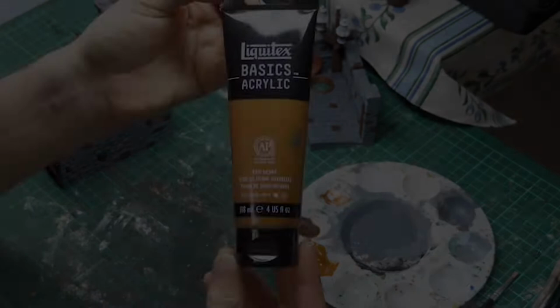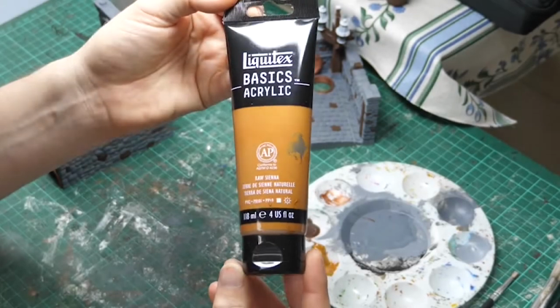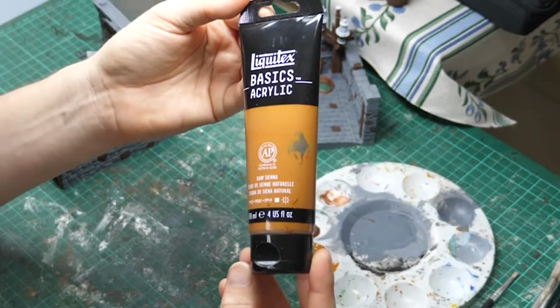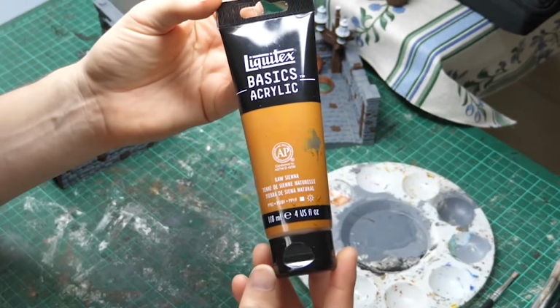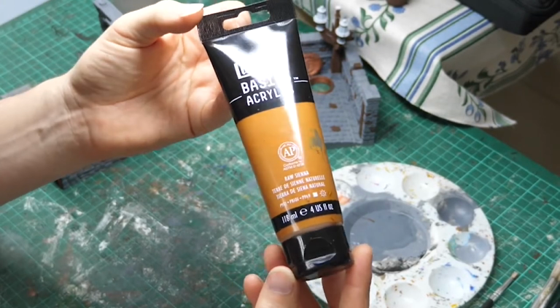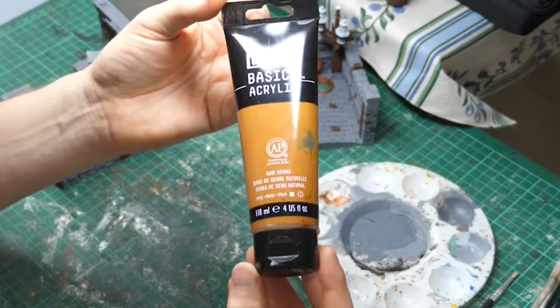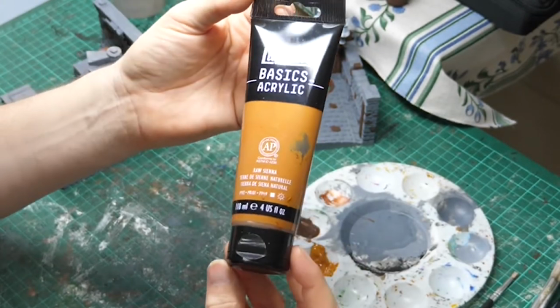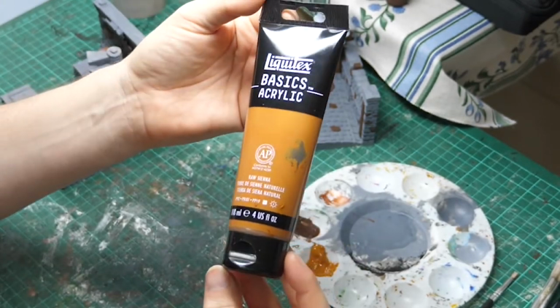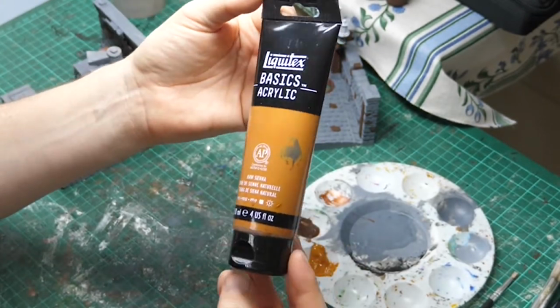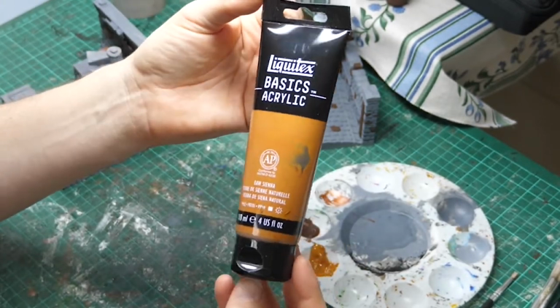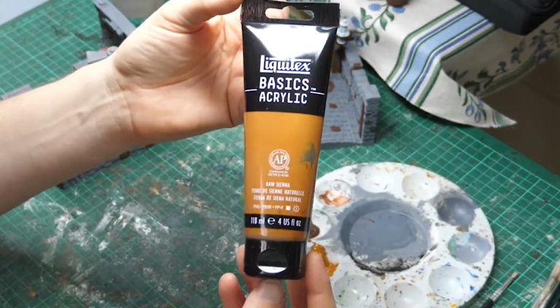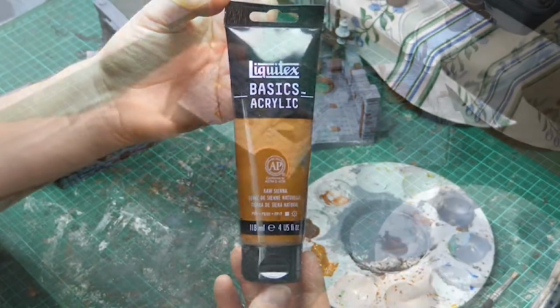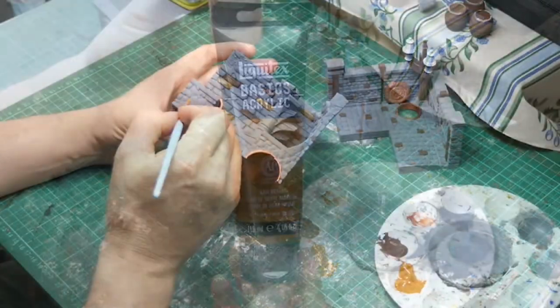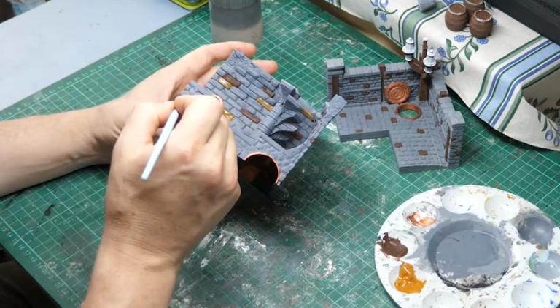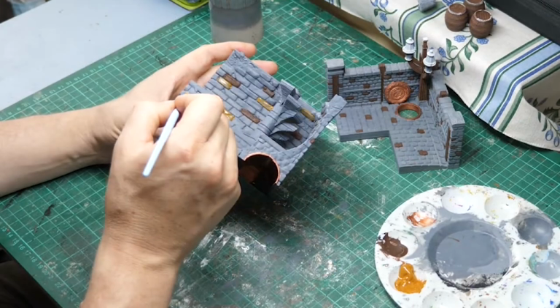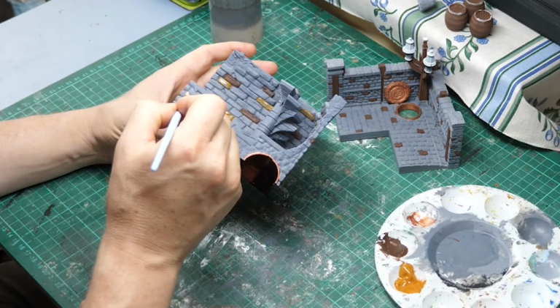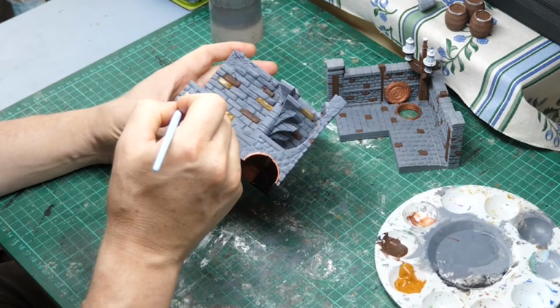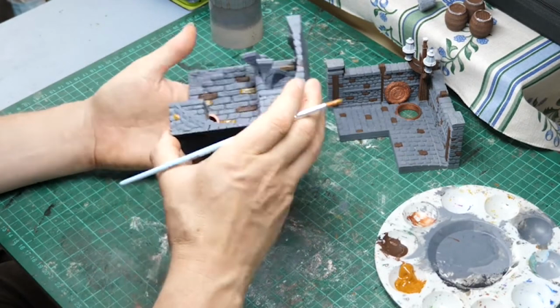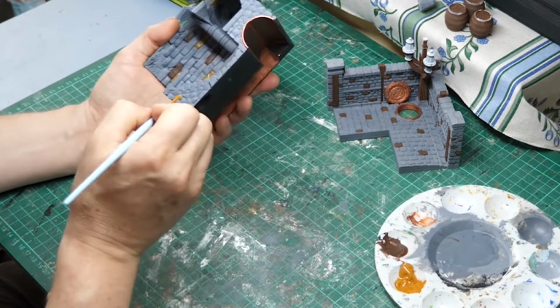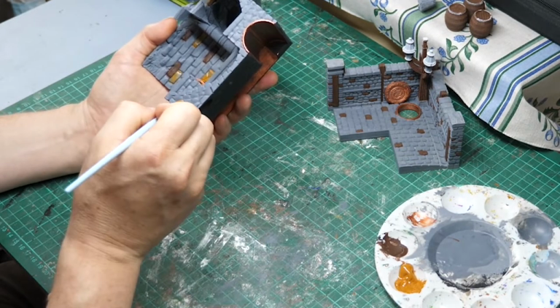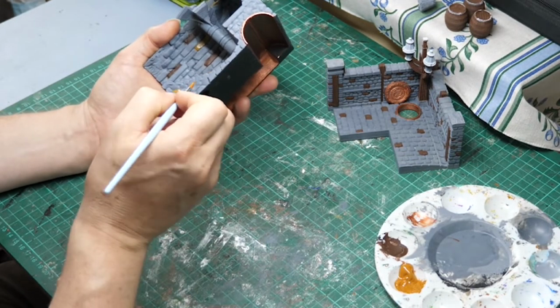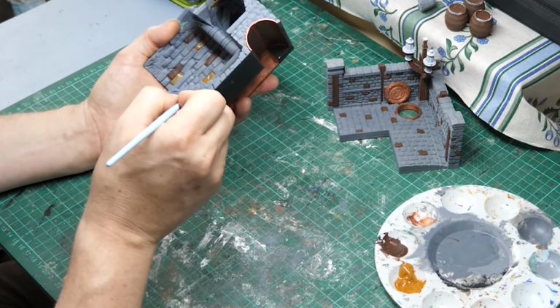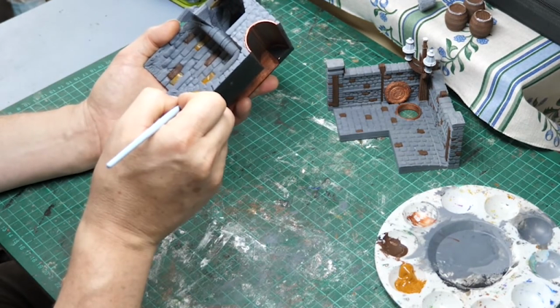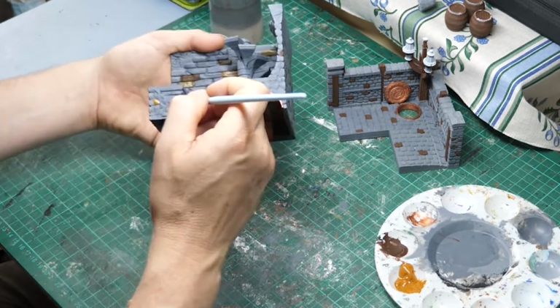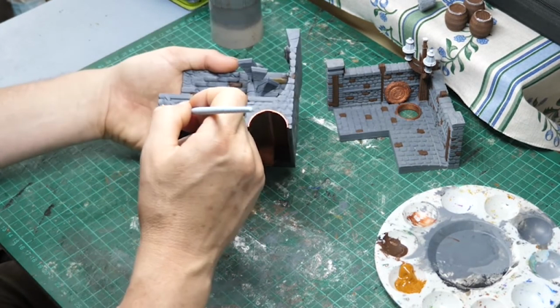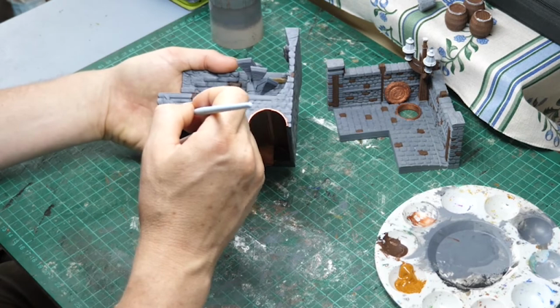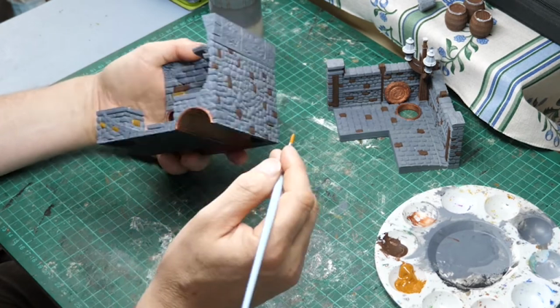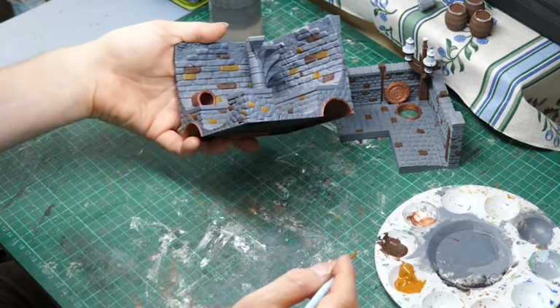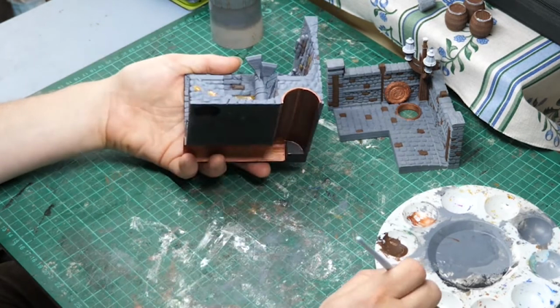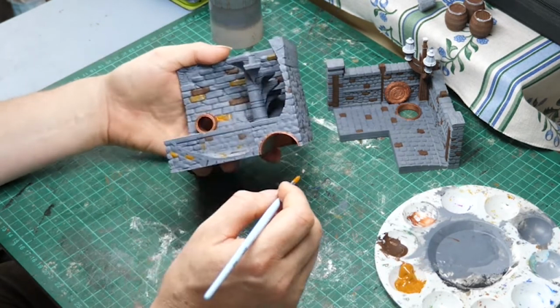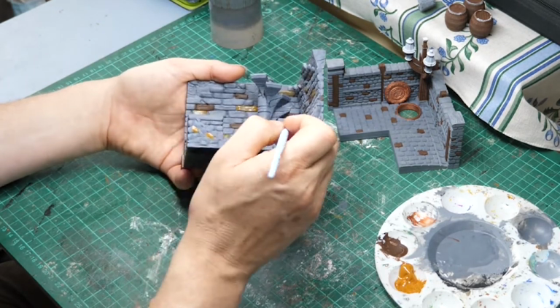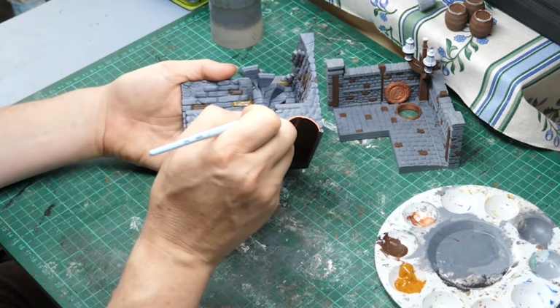For the next accent color for those bricks I'm using a raw sienna — again it can be from any company. This one is from Liquitex and it's a wonderful color to use. I also use it to dry brush the wood in just a moment.